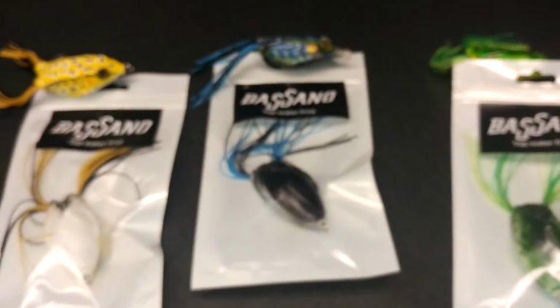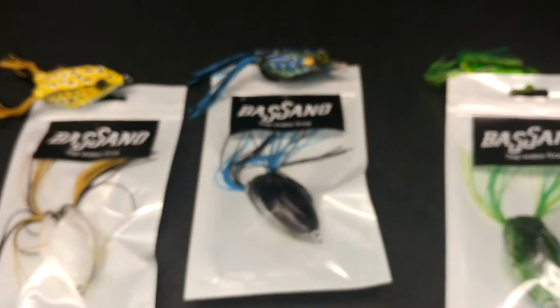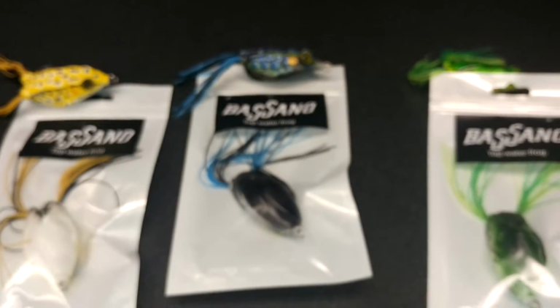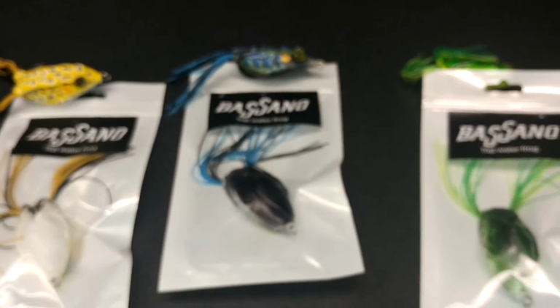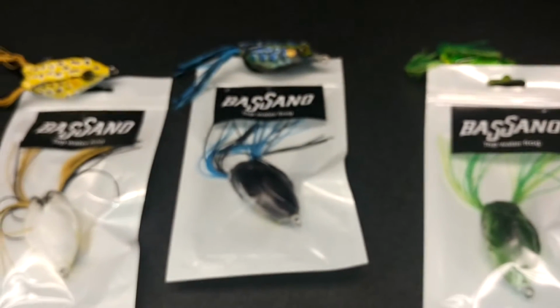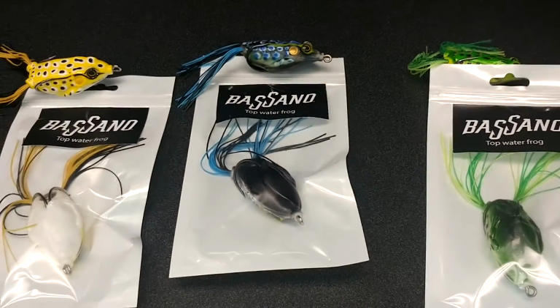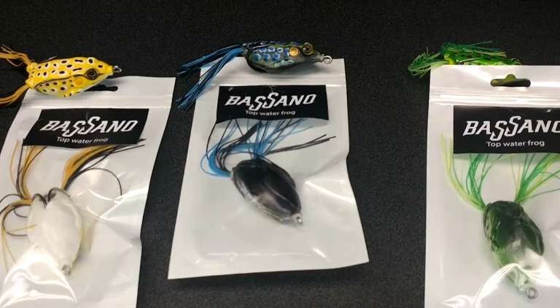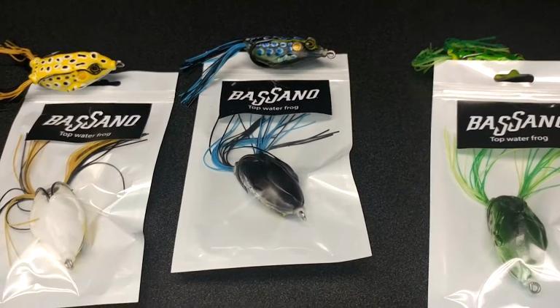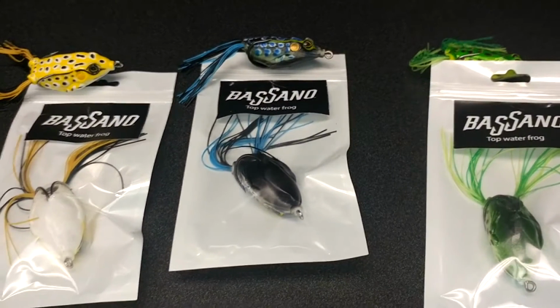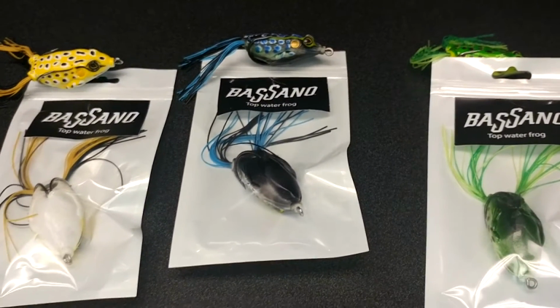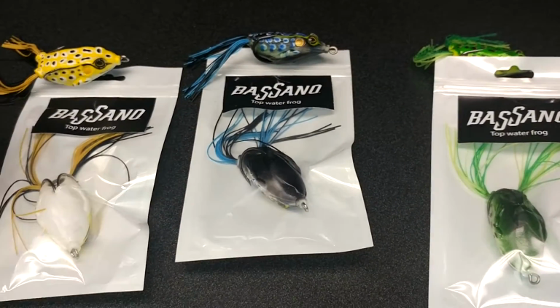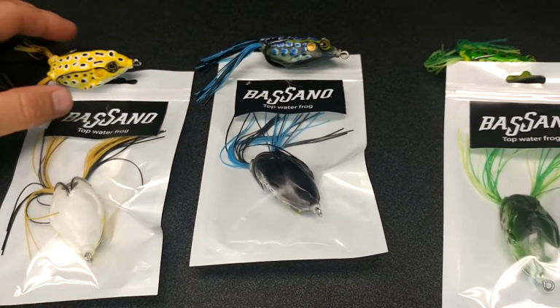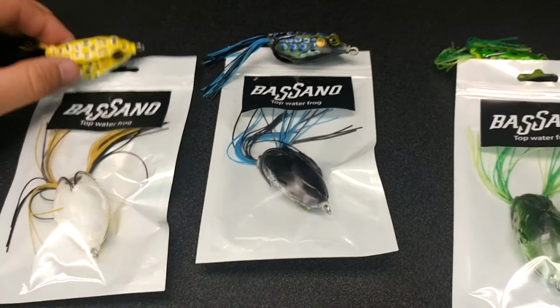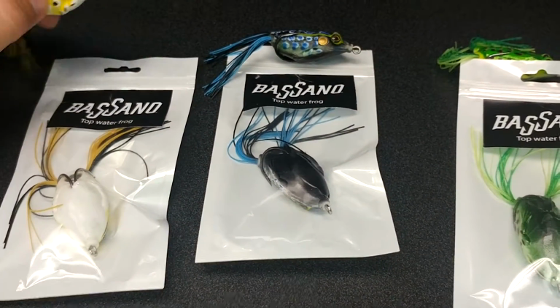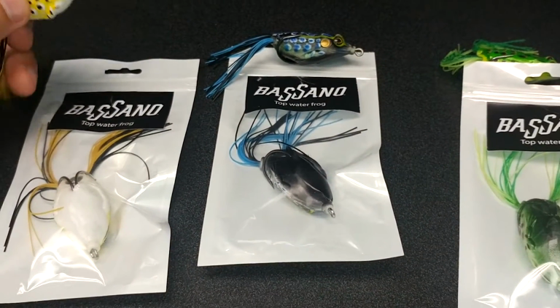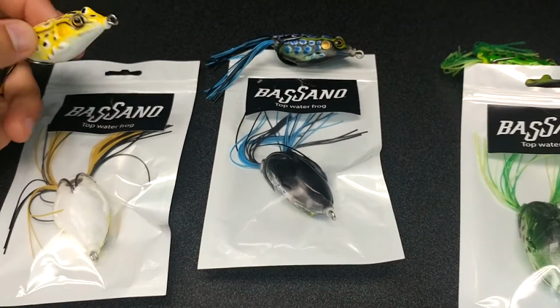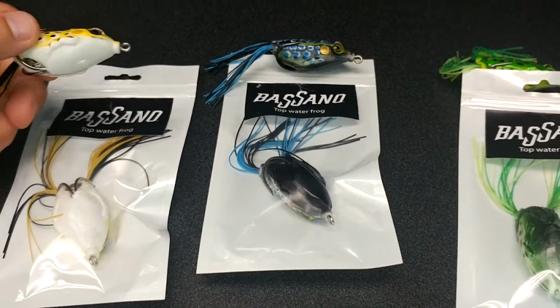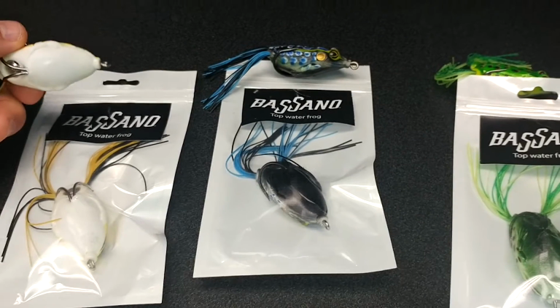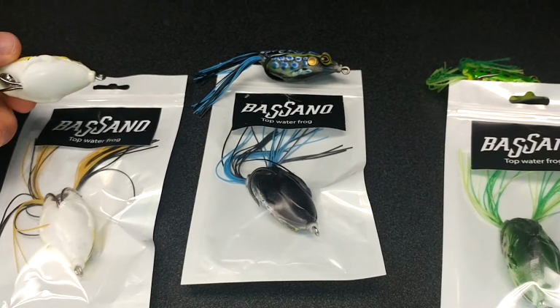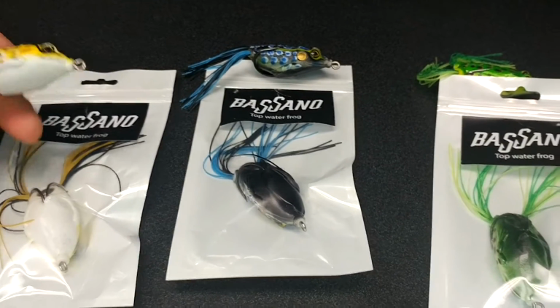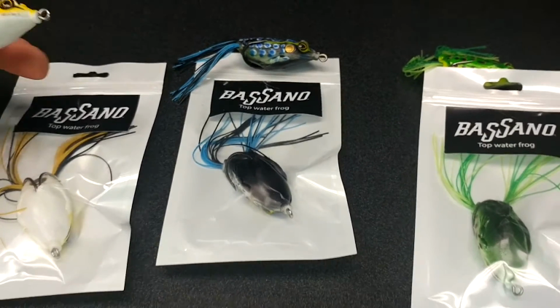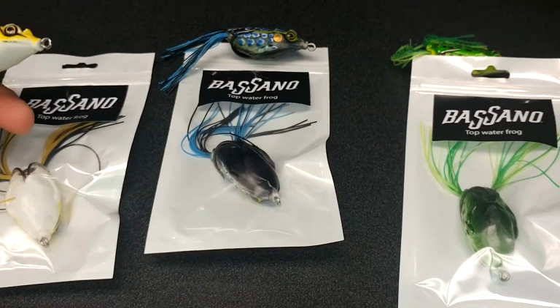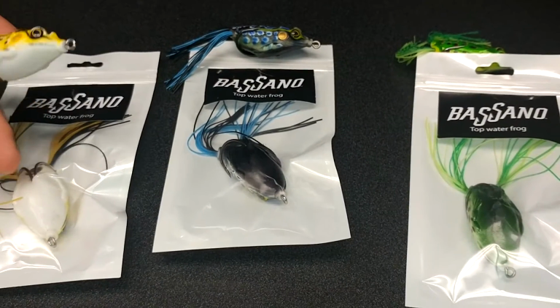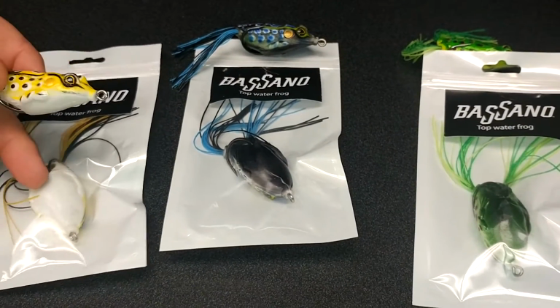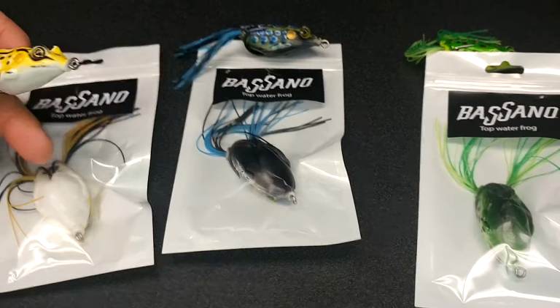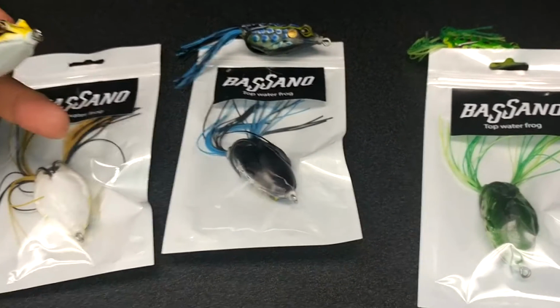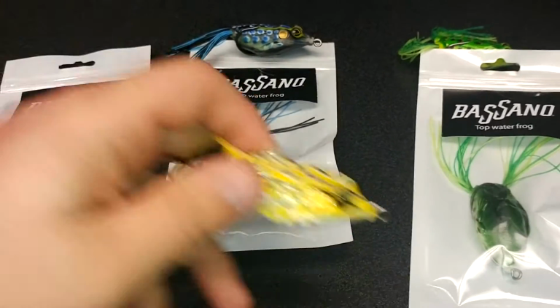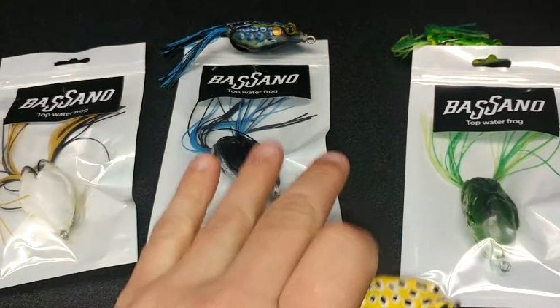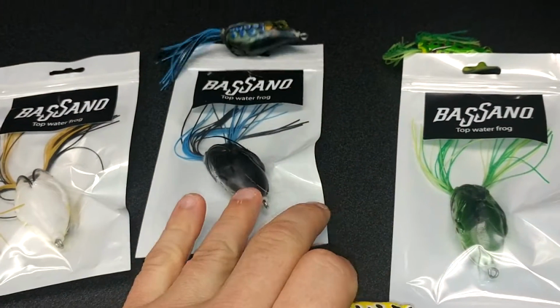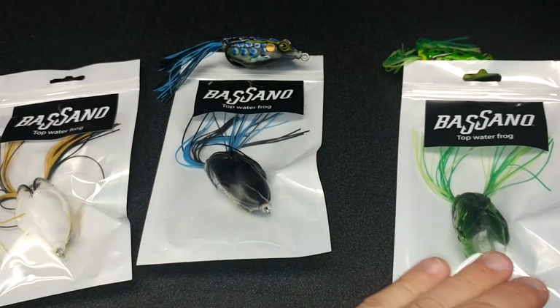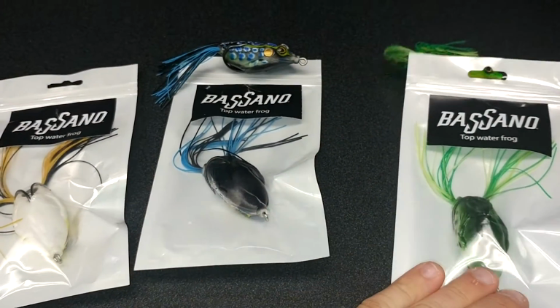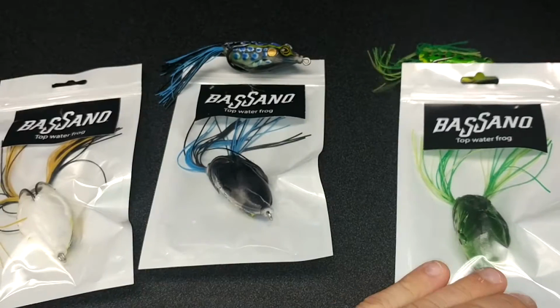The other thing I've got — and we can kind of go over here and get a little focus — is their hollow body frogs. We've got three different color bottoms: light, dark, and mid.